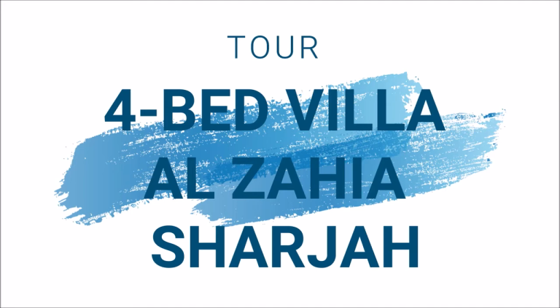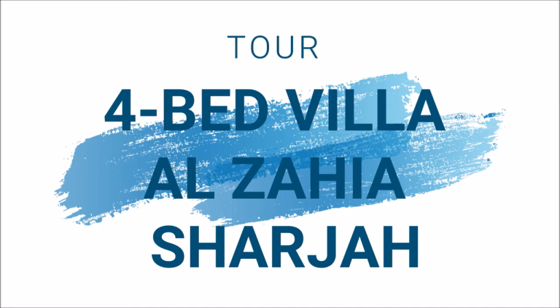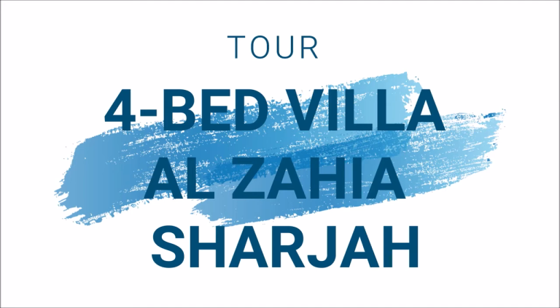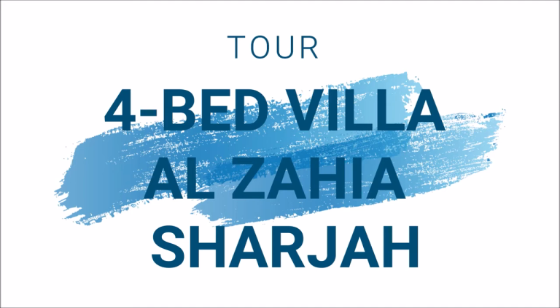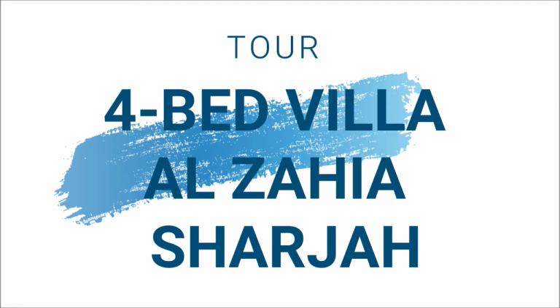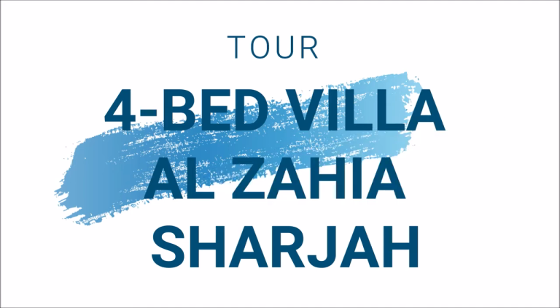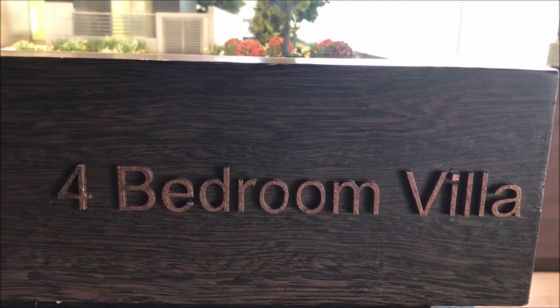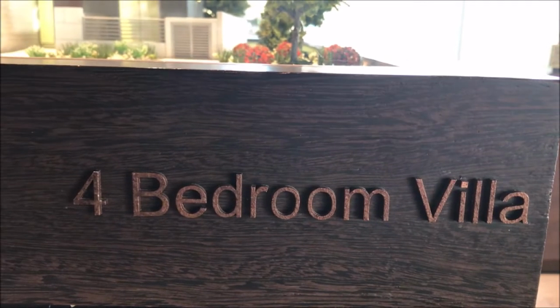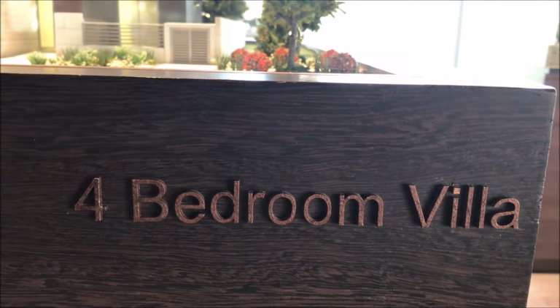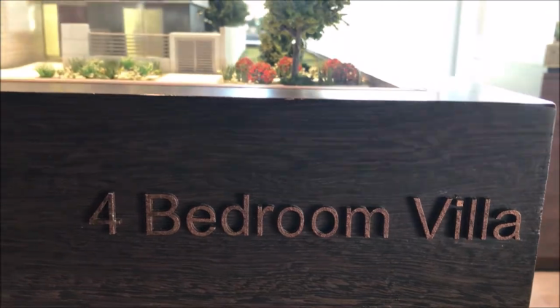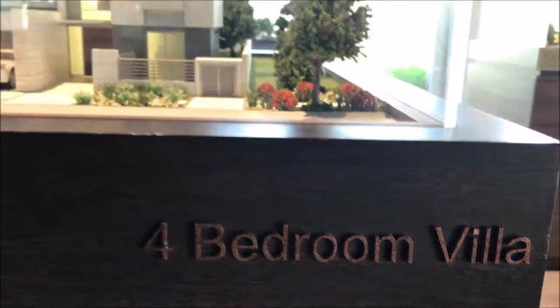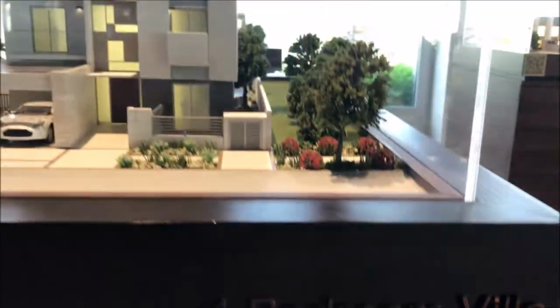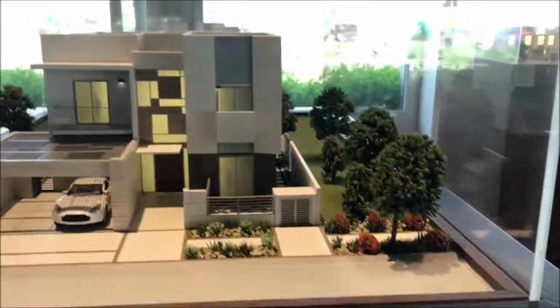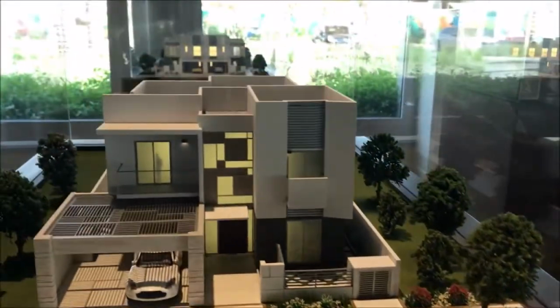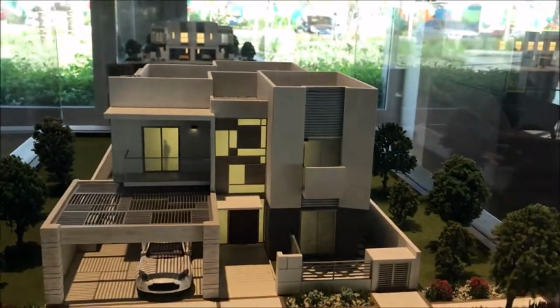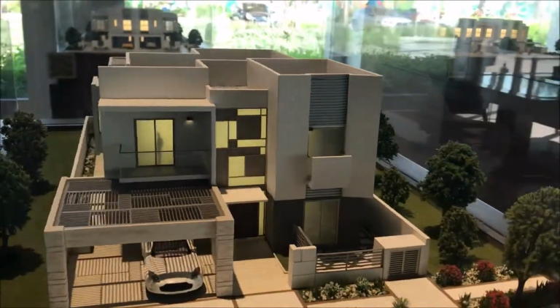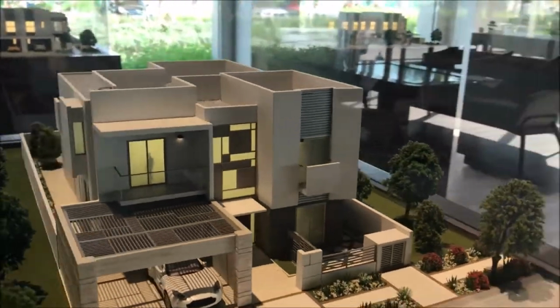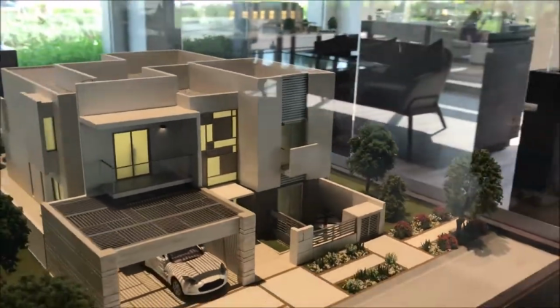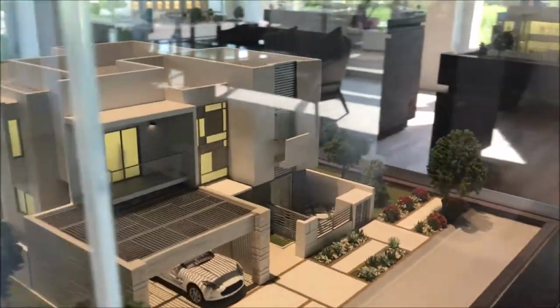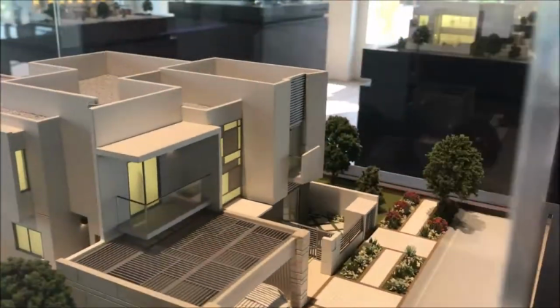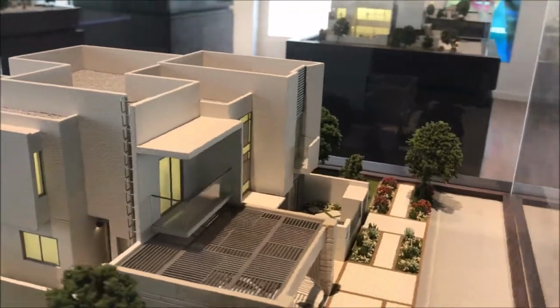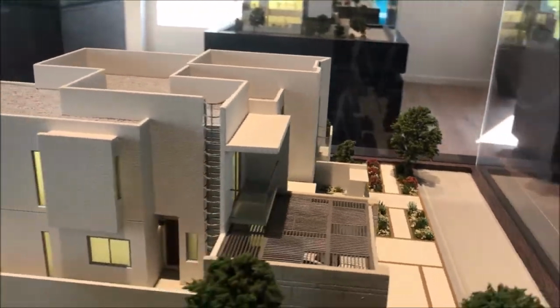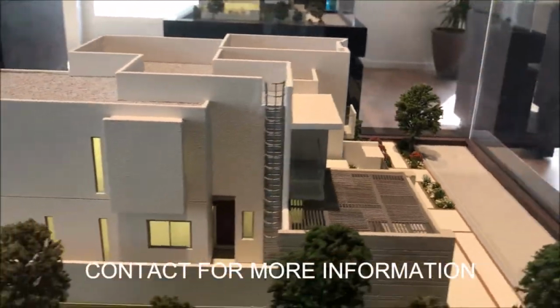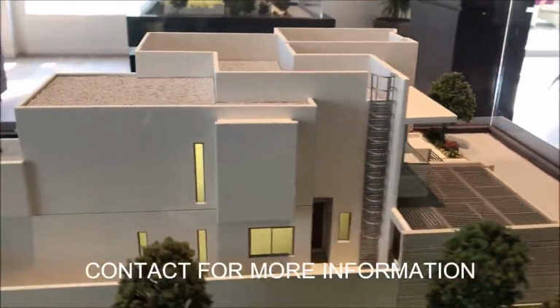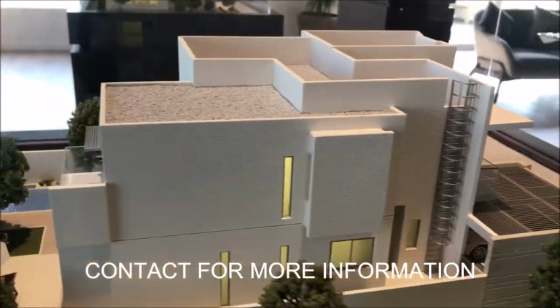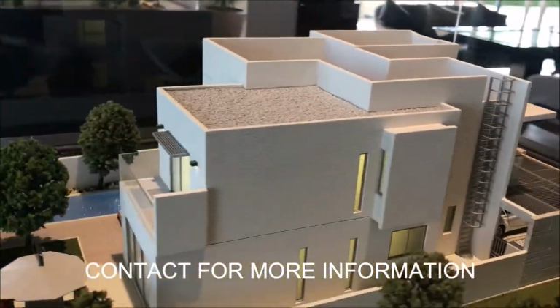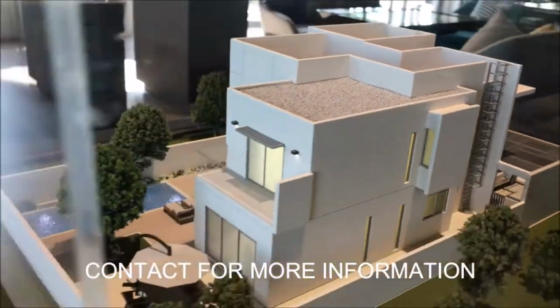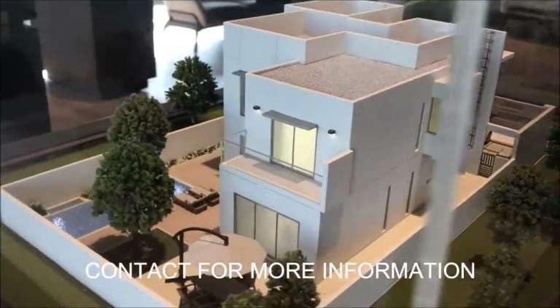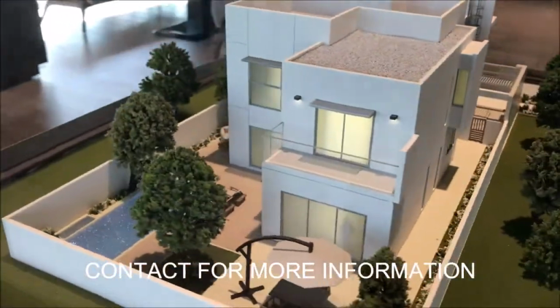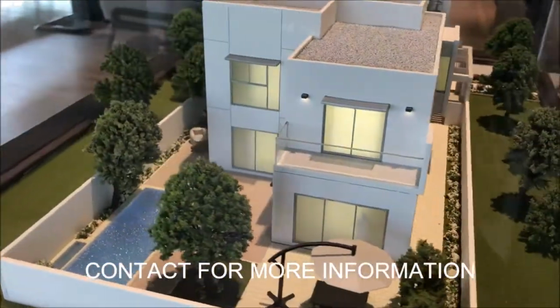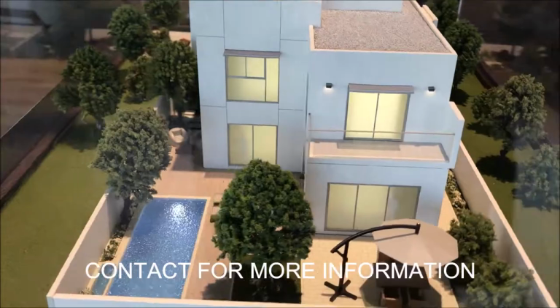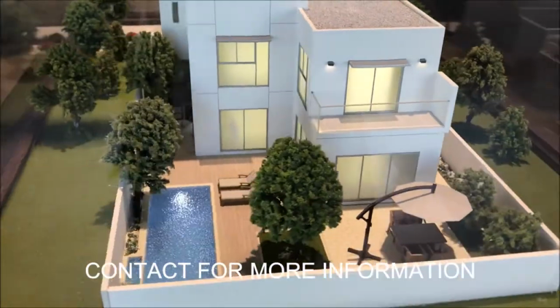I am here at a 4-bedroom villa at Al Zahia, Sharjah. Before showing you the villa, I will show you the model first — how the model looks like. Beautiful layout.